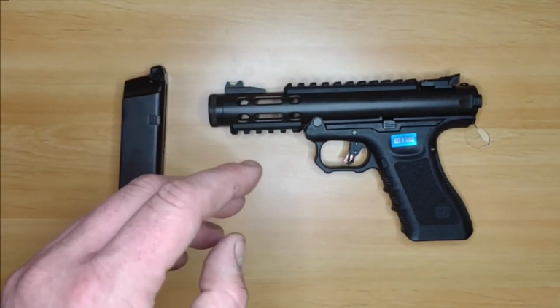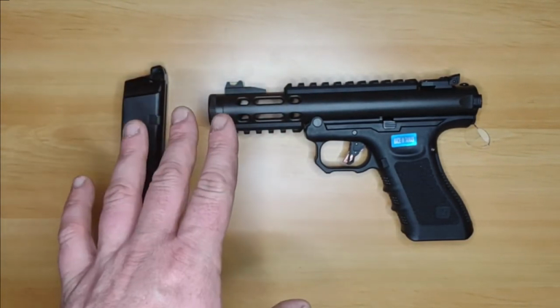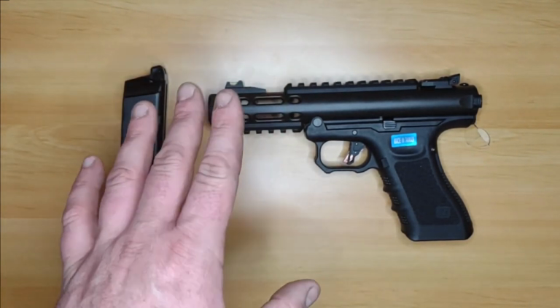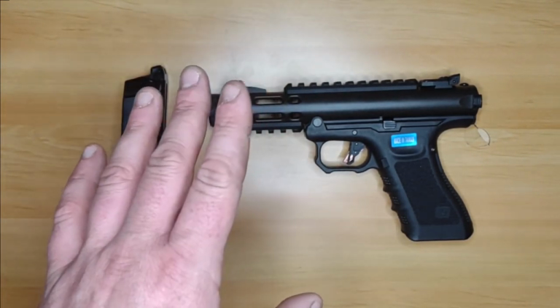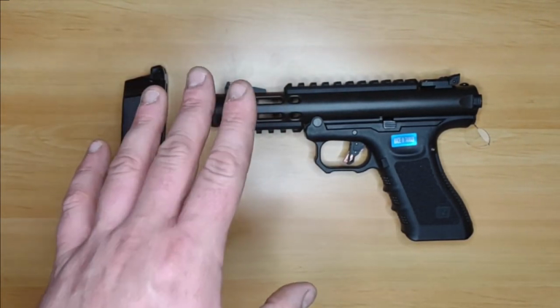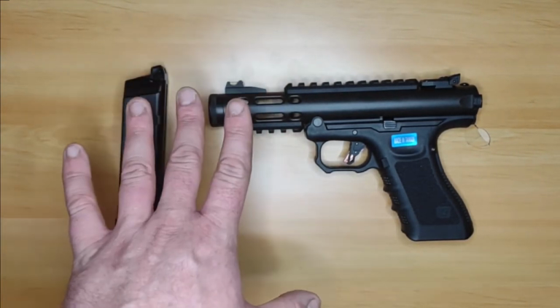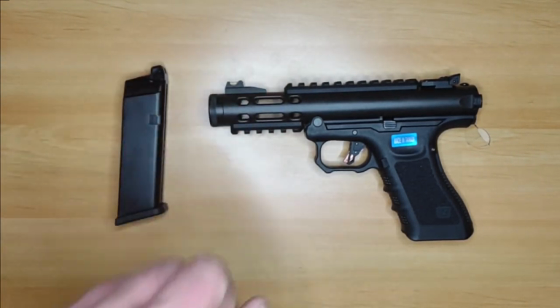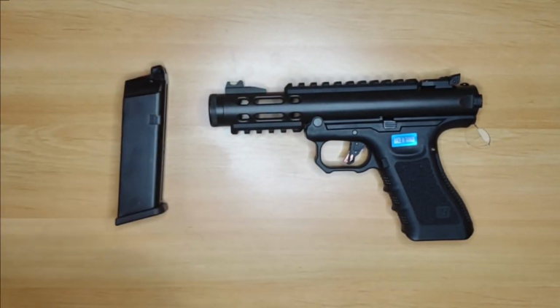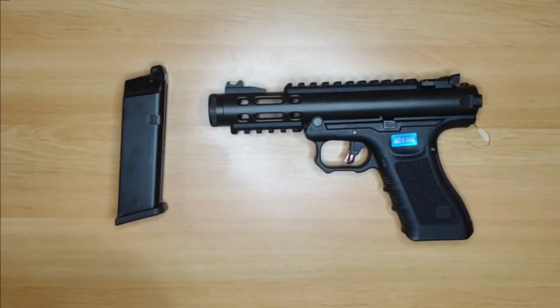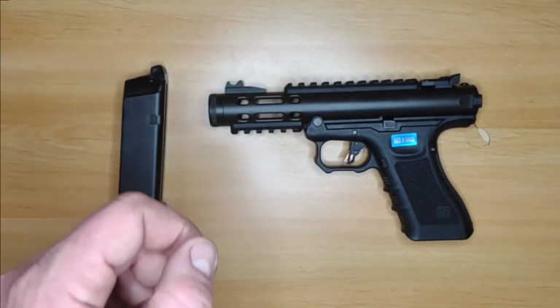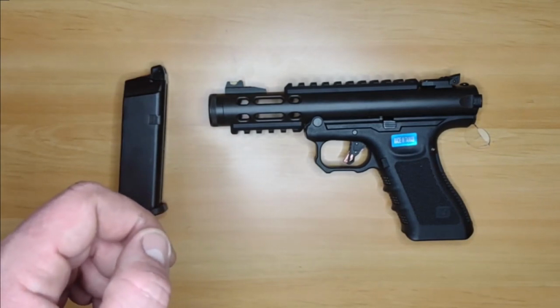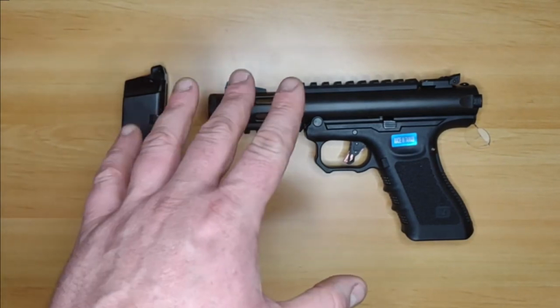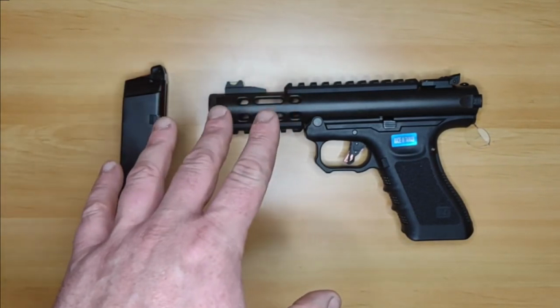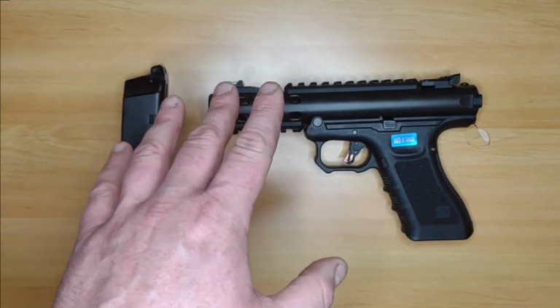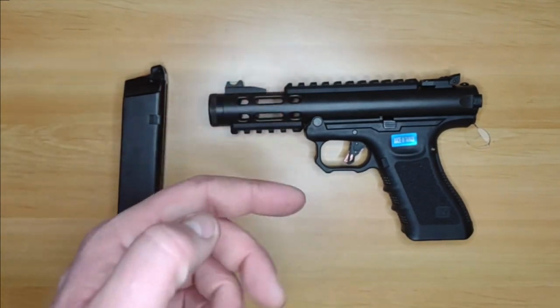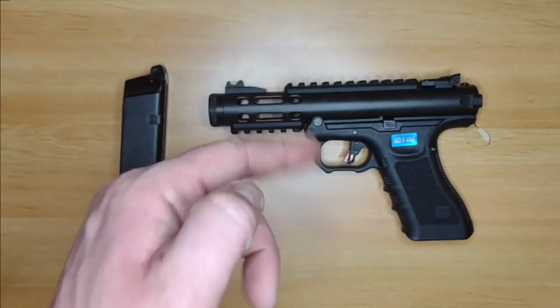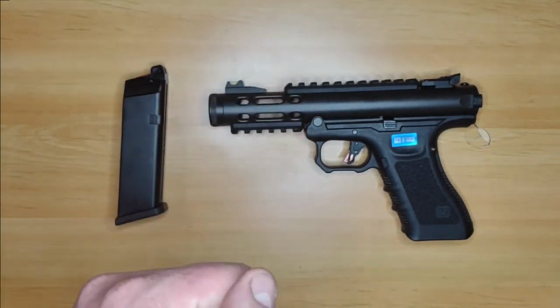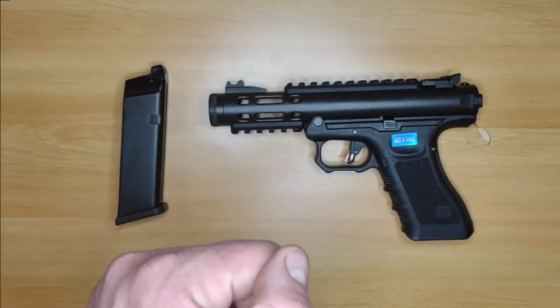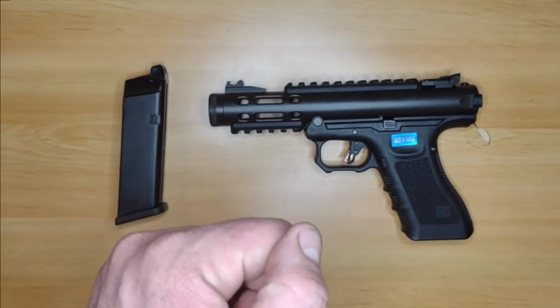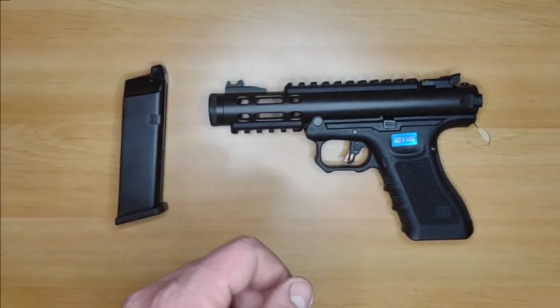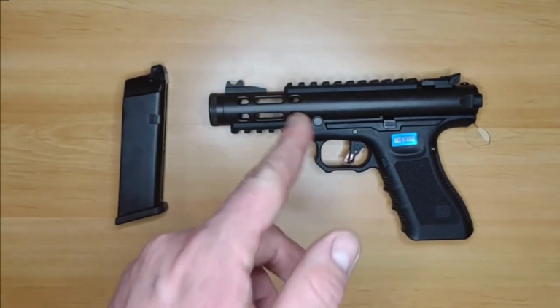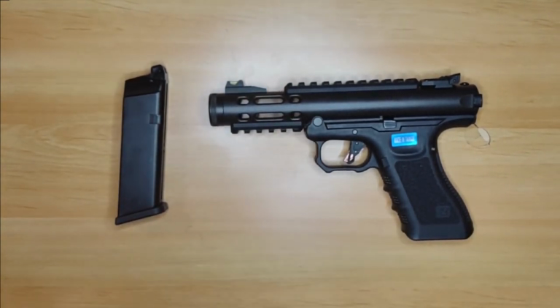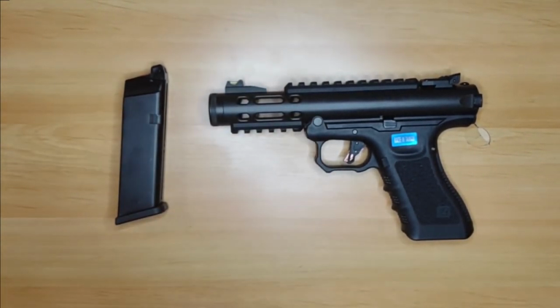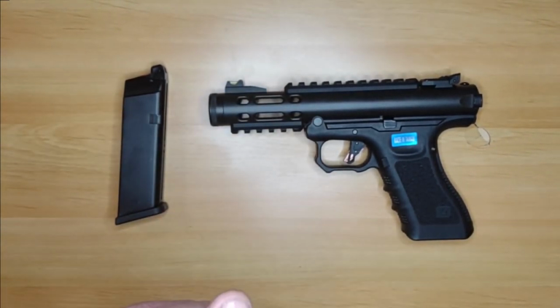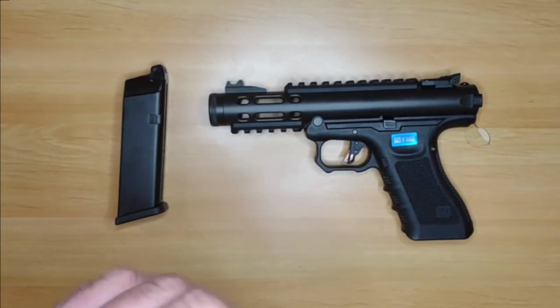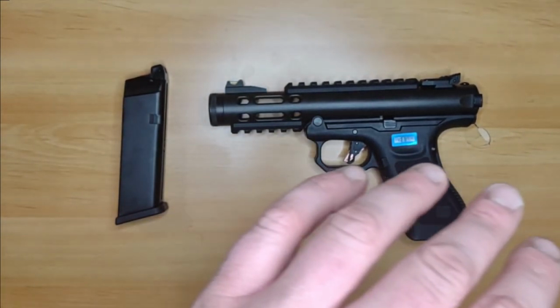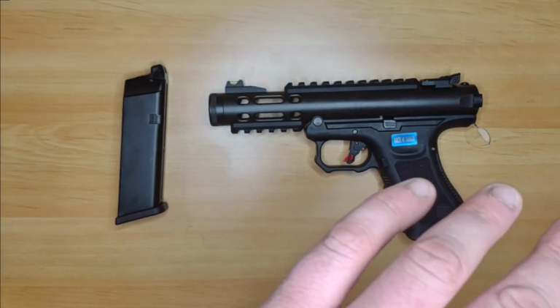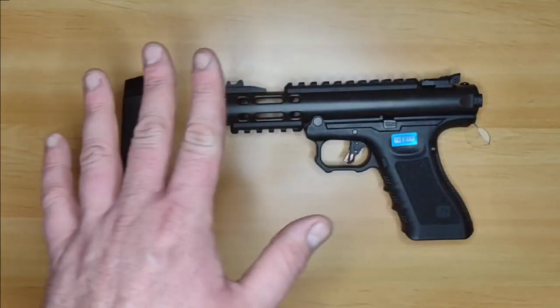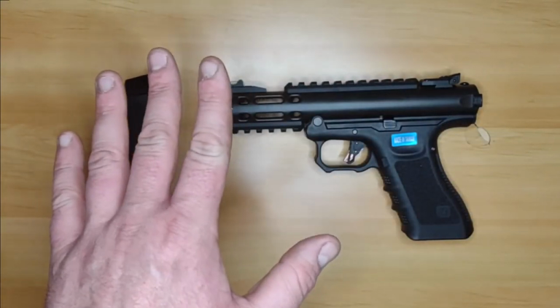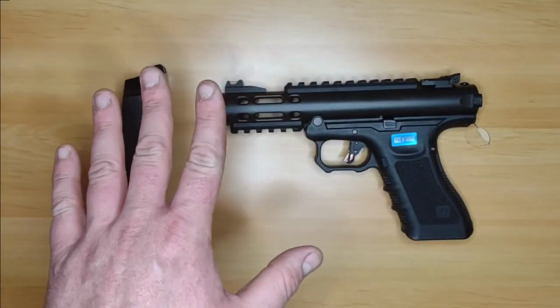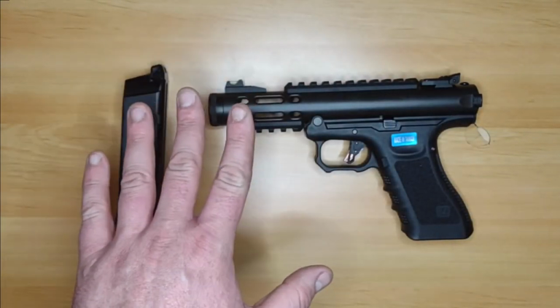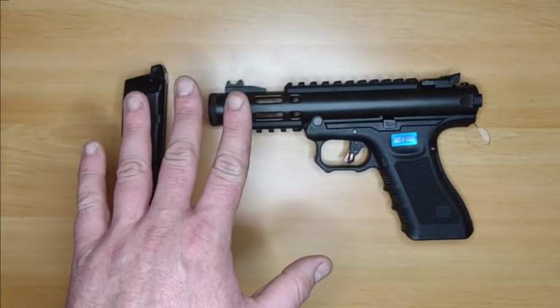To be honest, it's probably a no buy at all. If you want something like this, go and buy an AAP01 and spend another 70 quid on it — it will be a million times better than this thing ever will be.